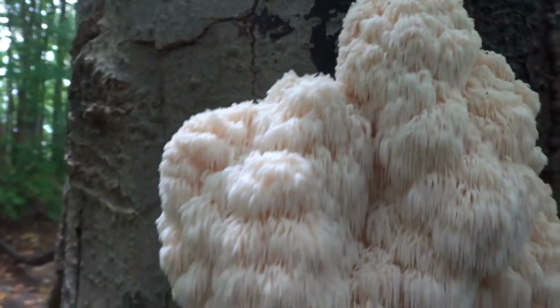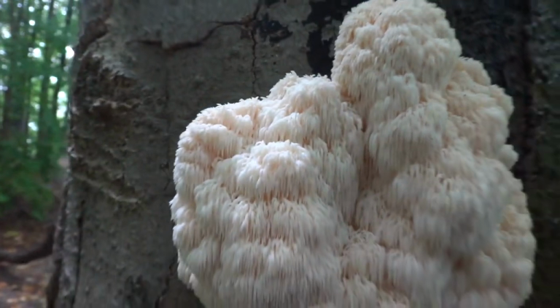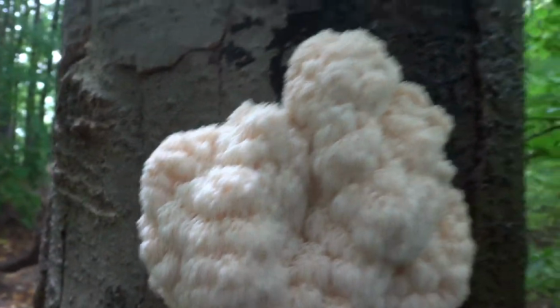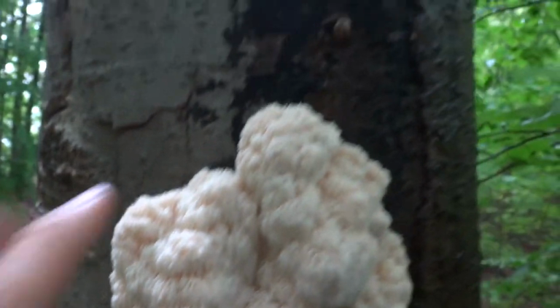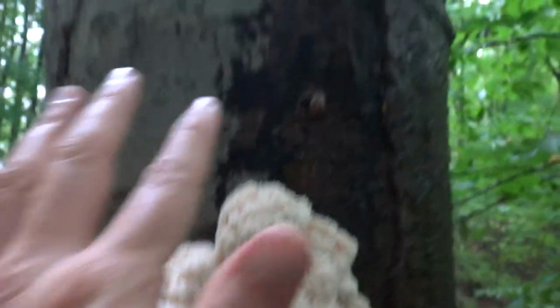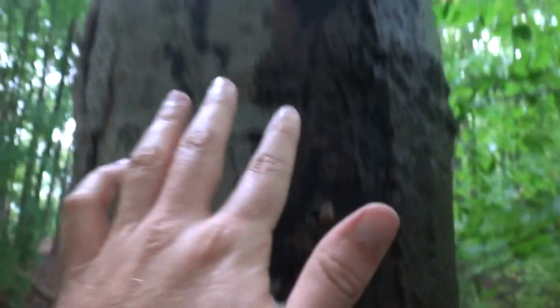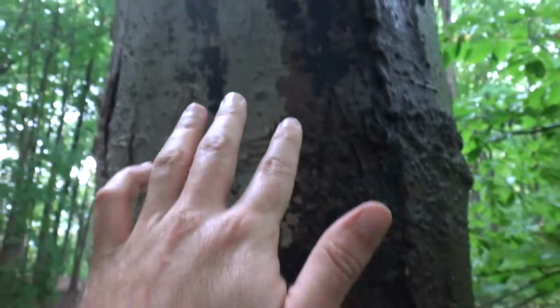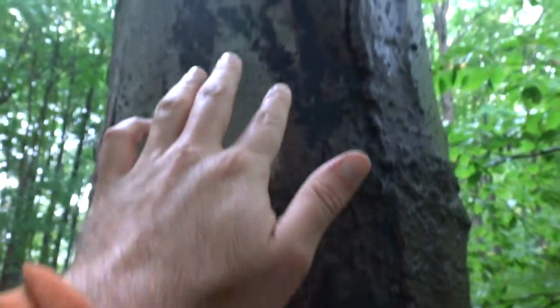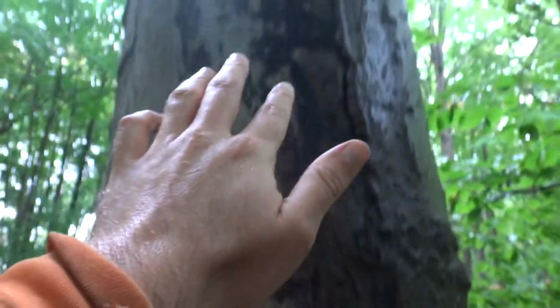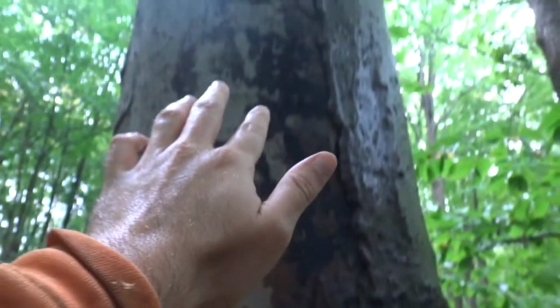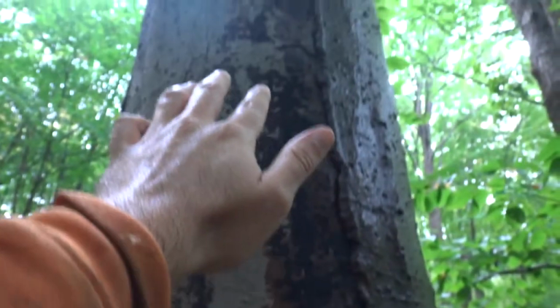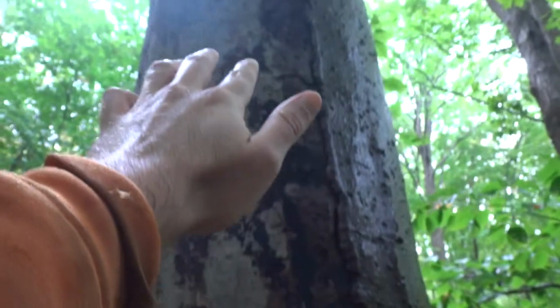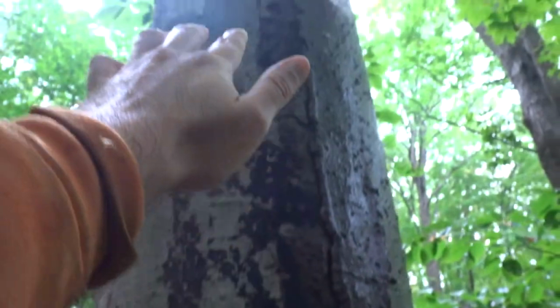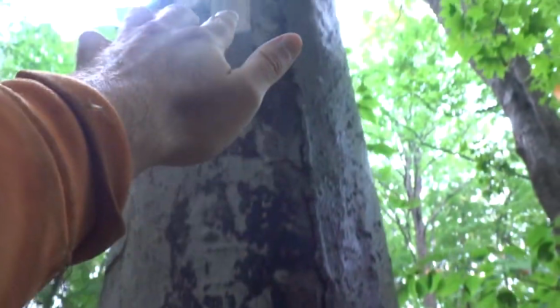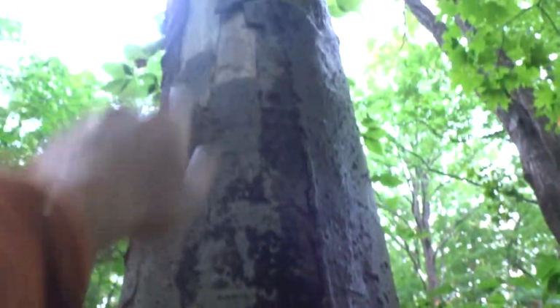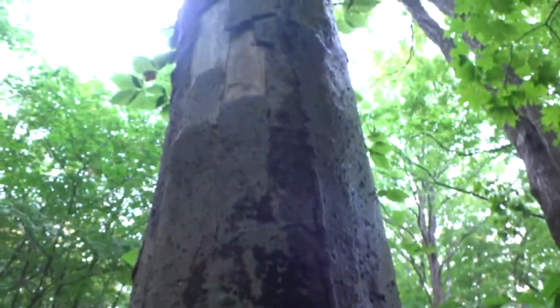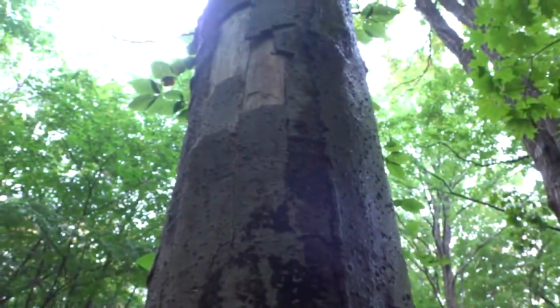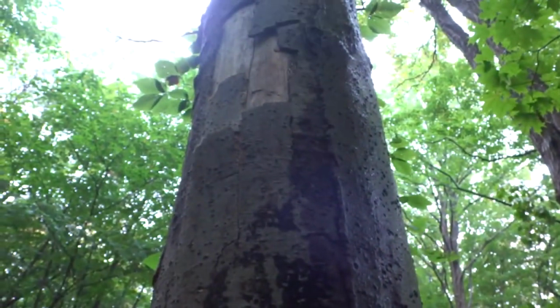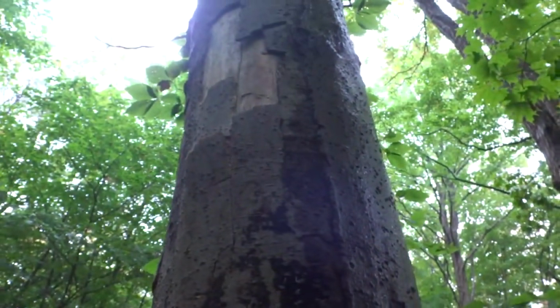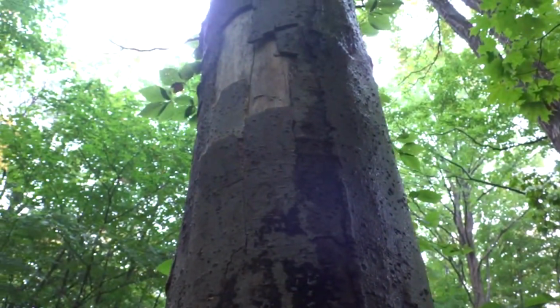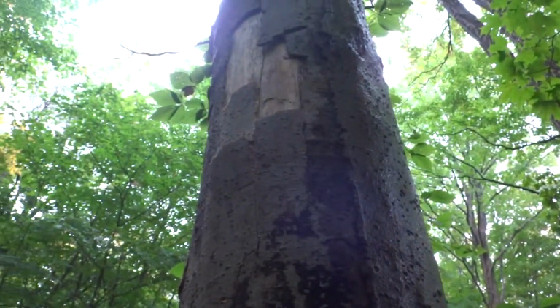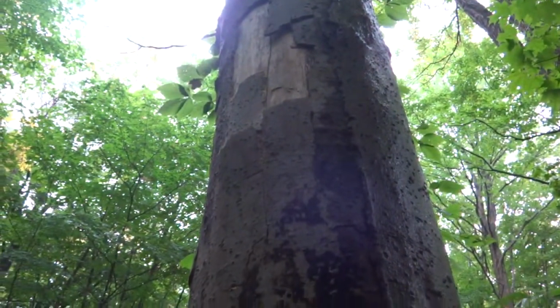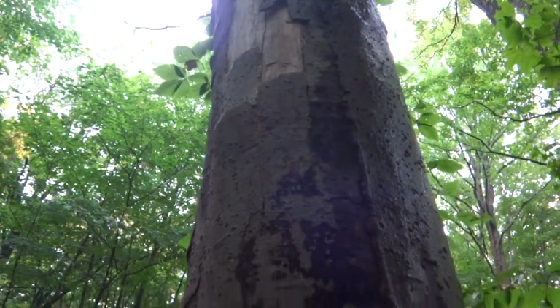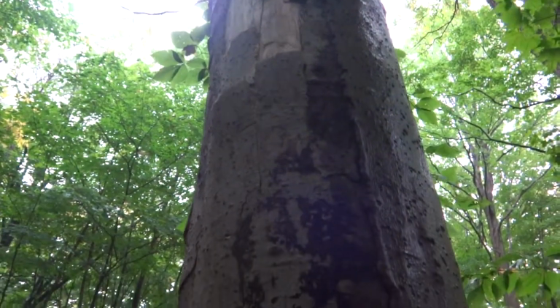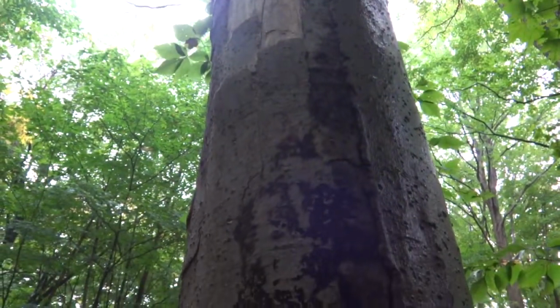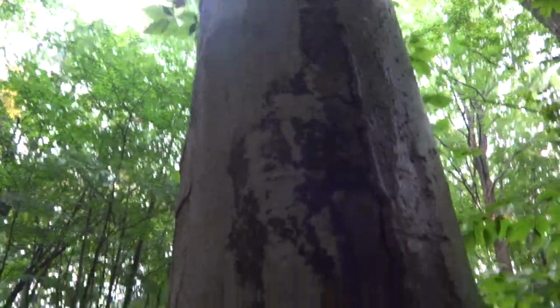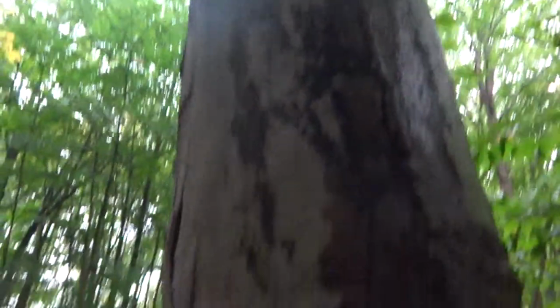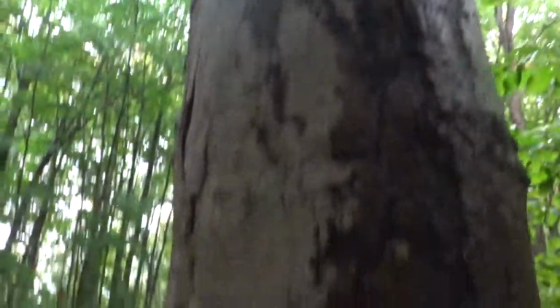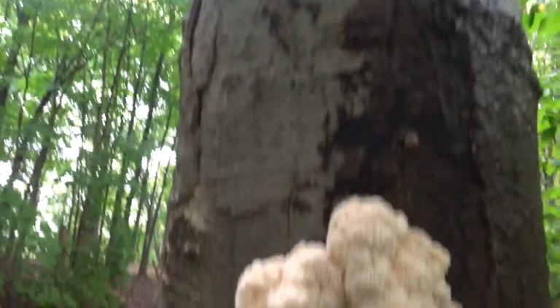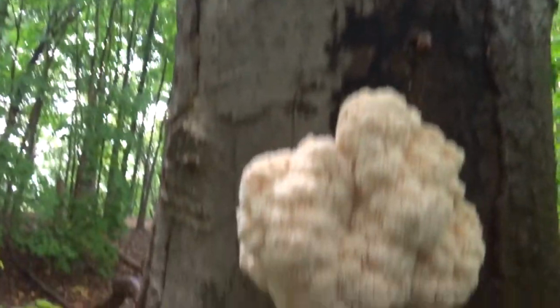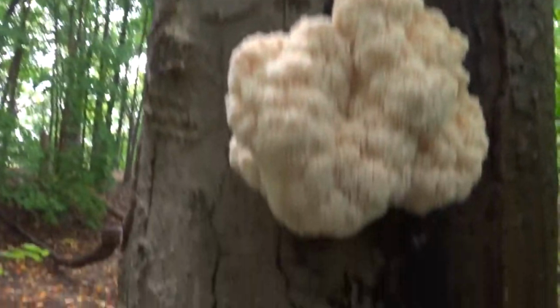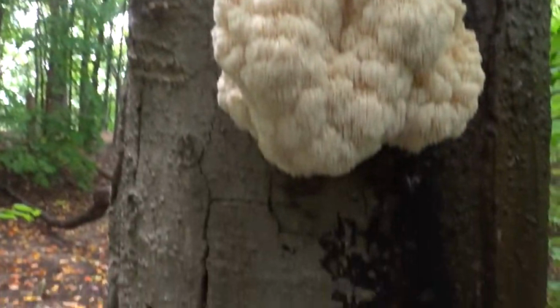There's definitely evidence of some disease in the bark on this side of the tree. Looks like it might have been a beech at one point that's gotten rough.